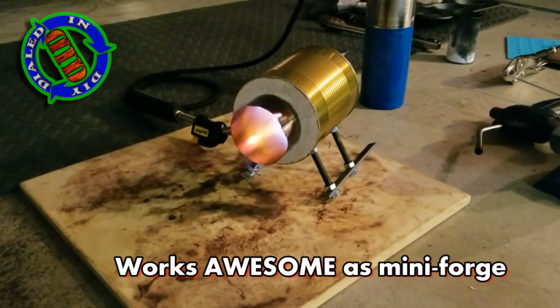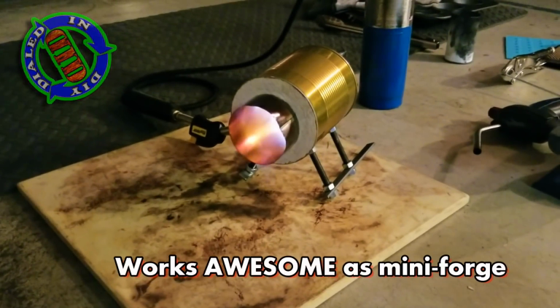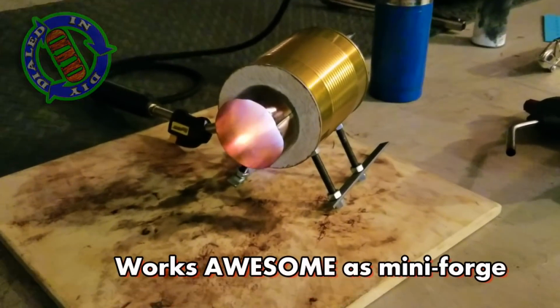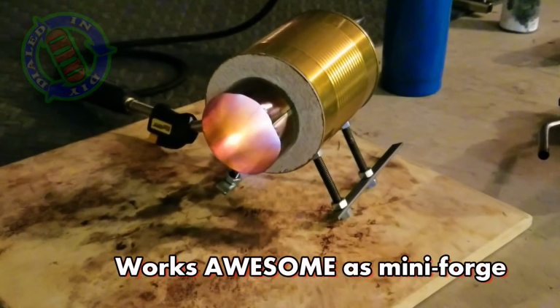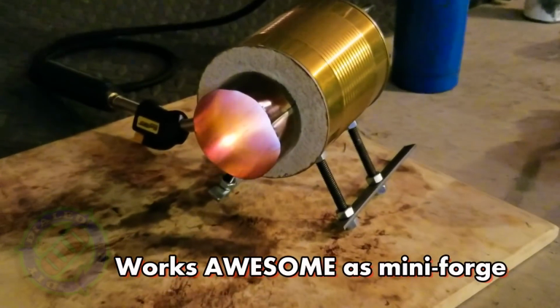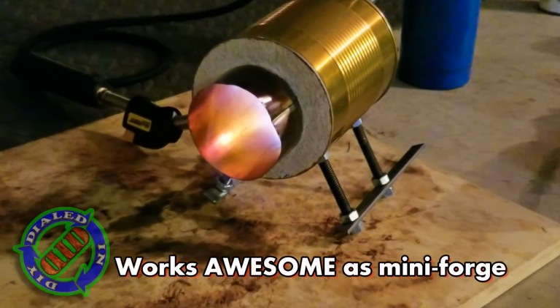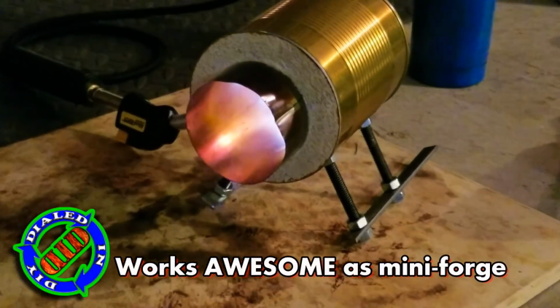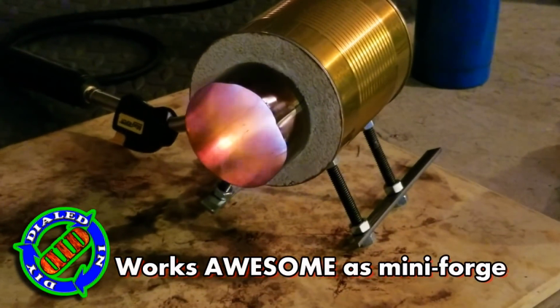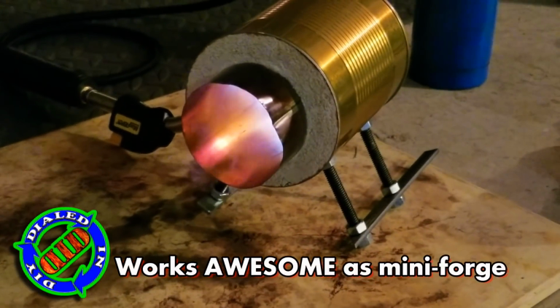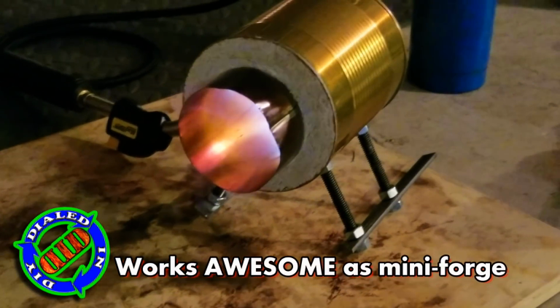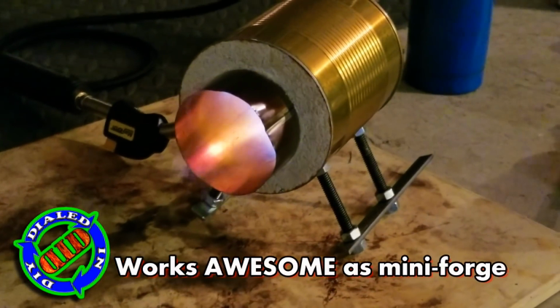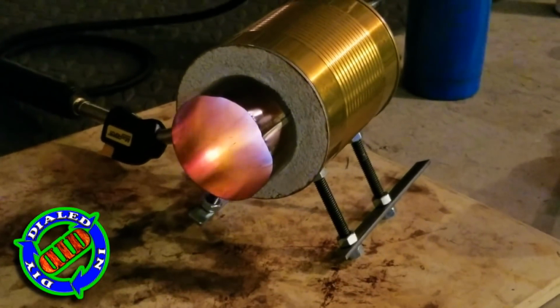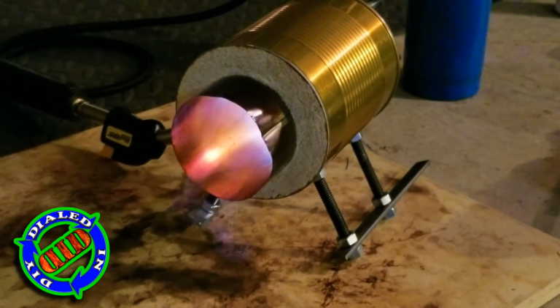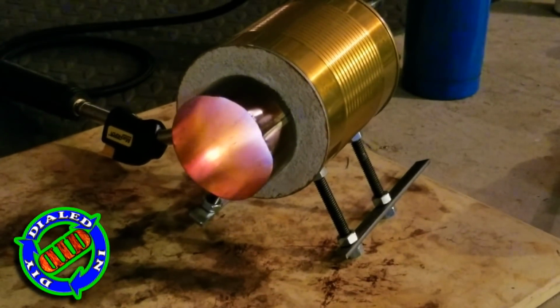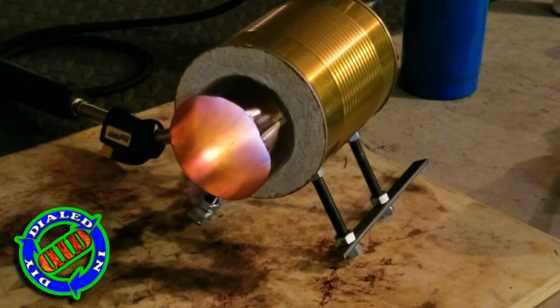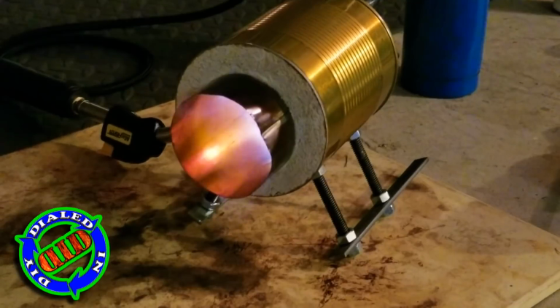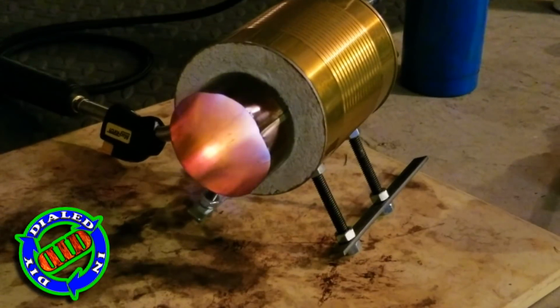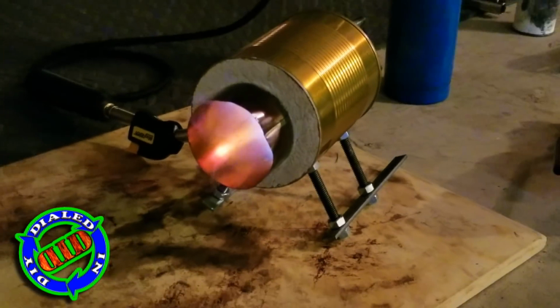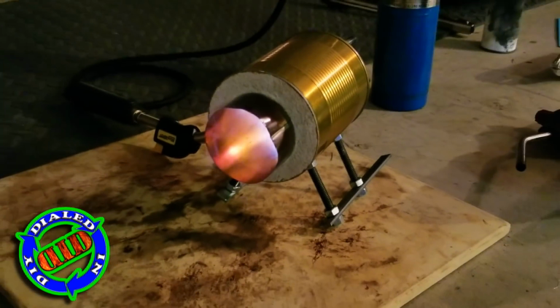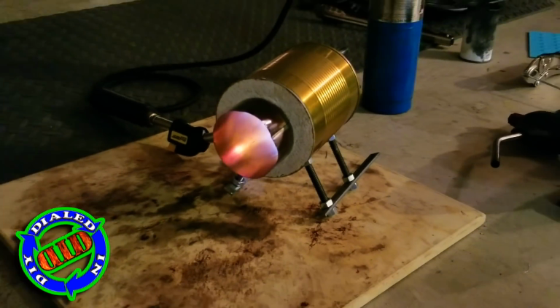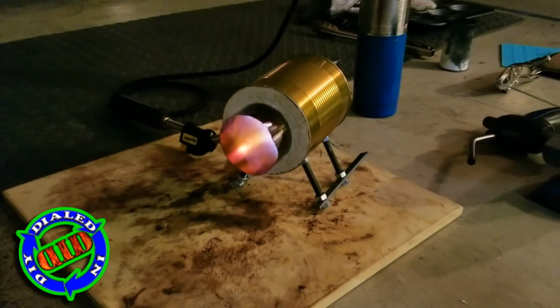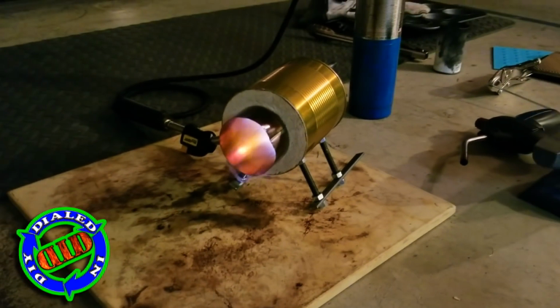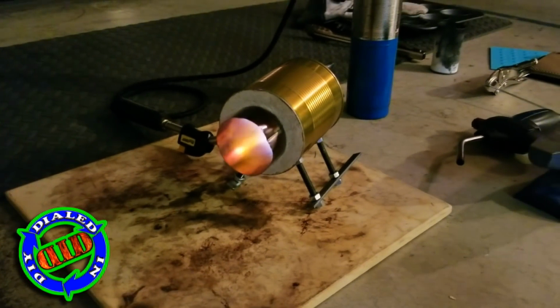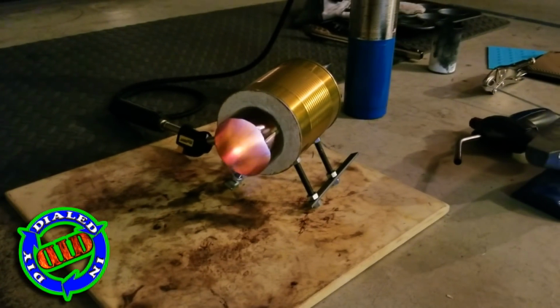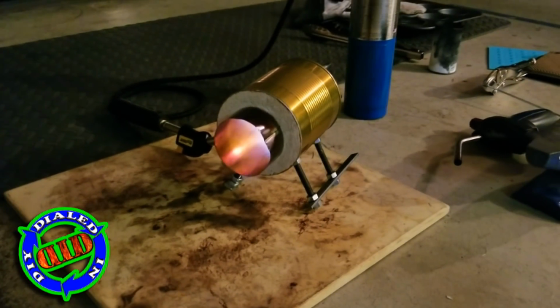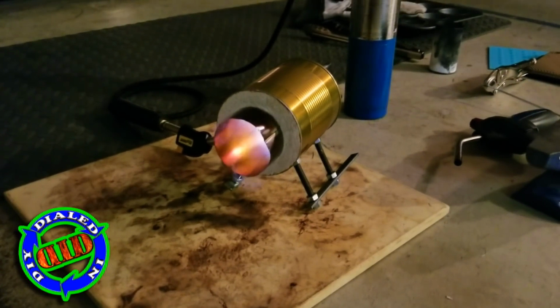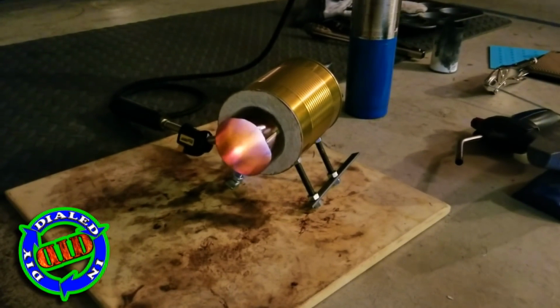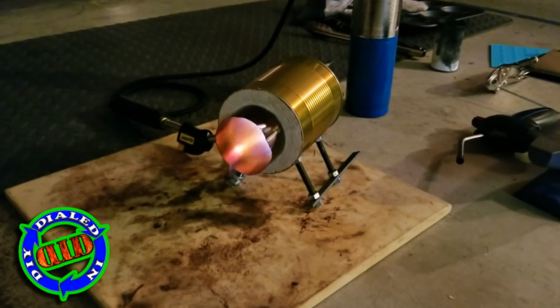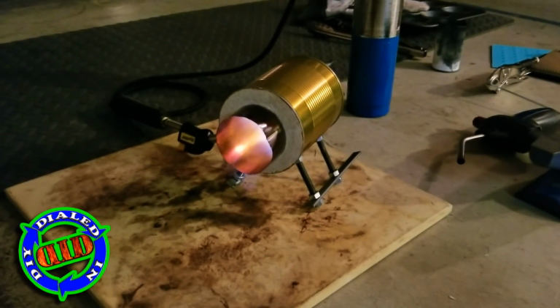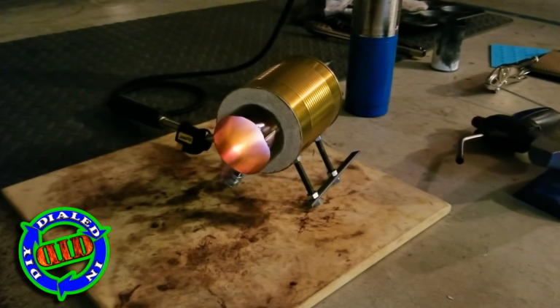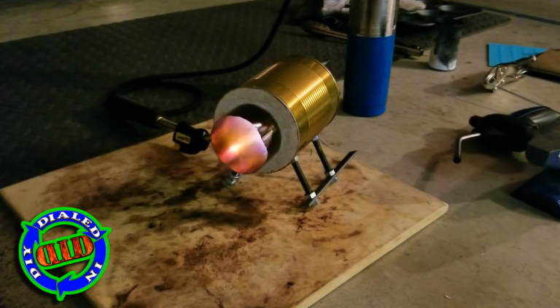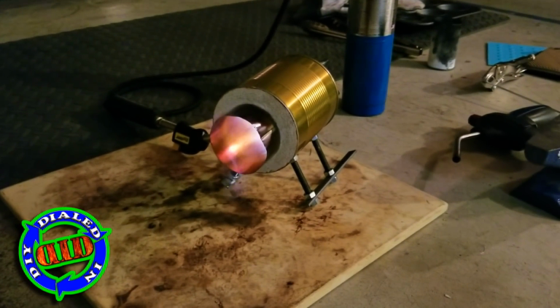I was really pleased with how this turned out and I've had a lot of fun working on some small projects using this new forge.